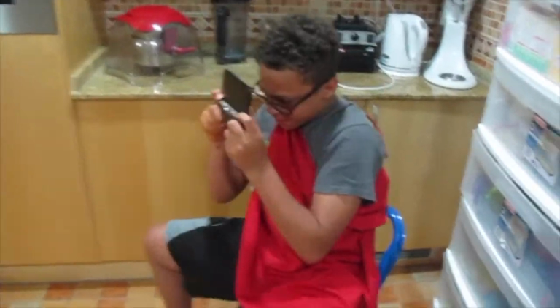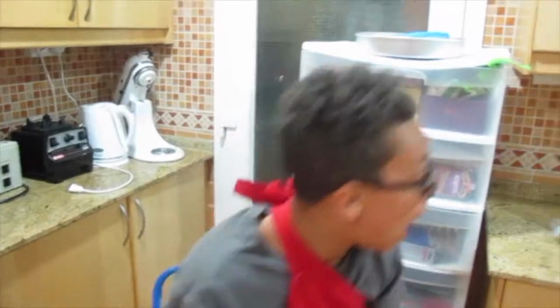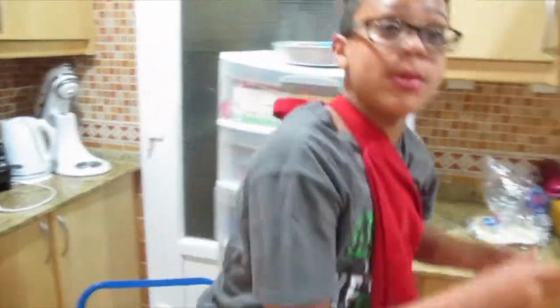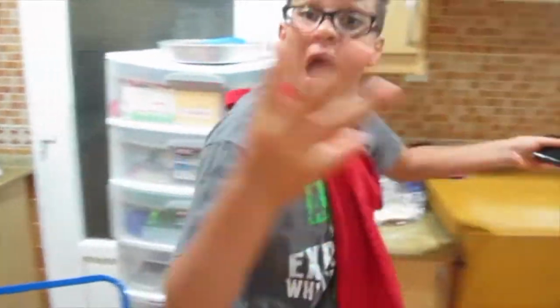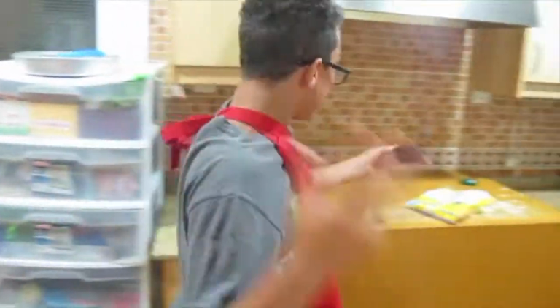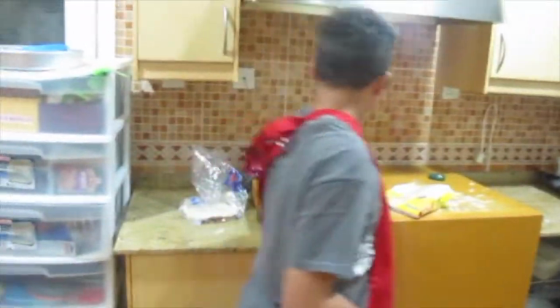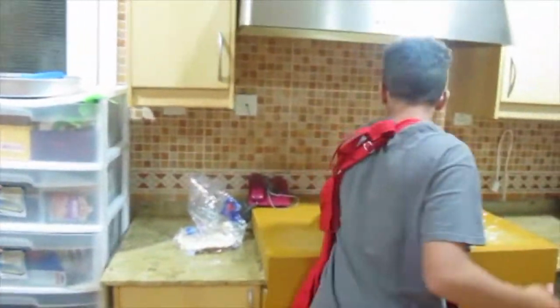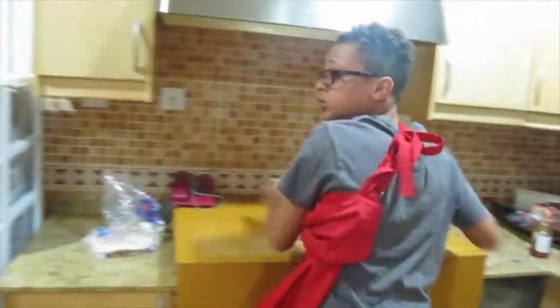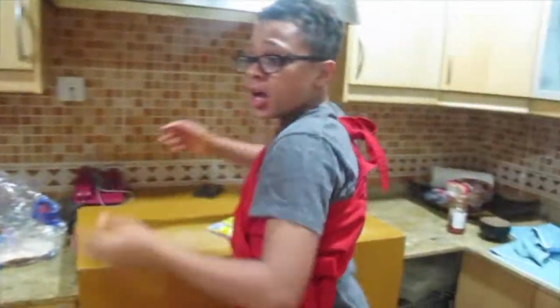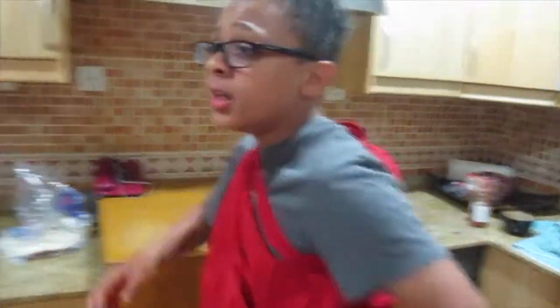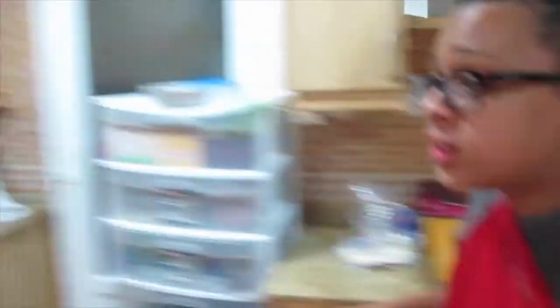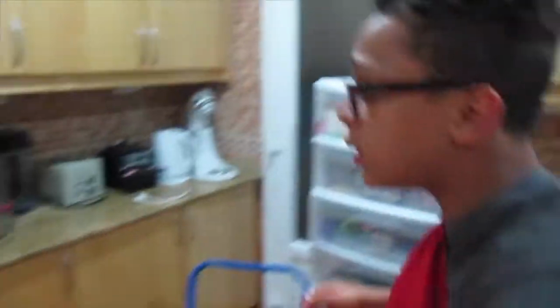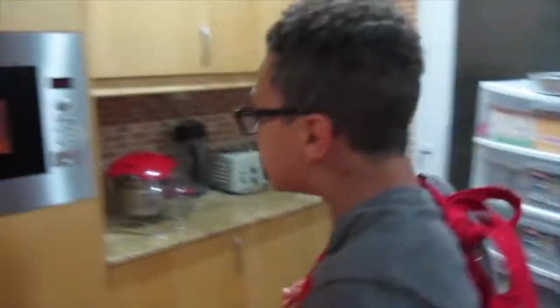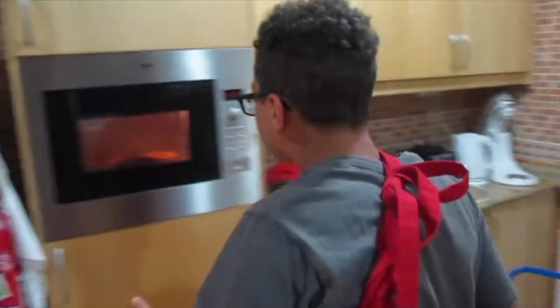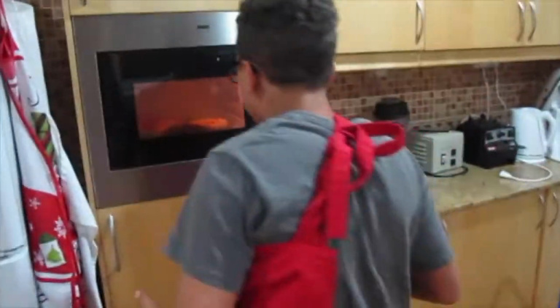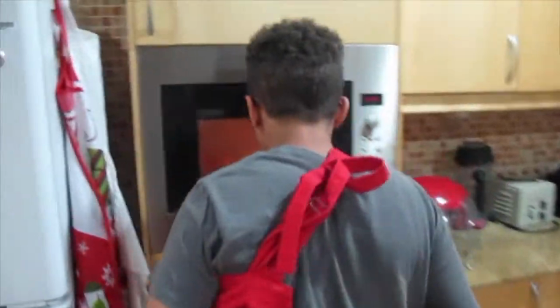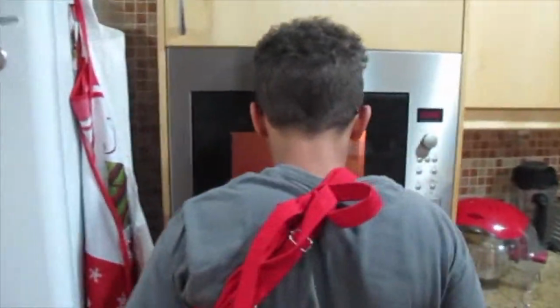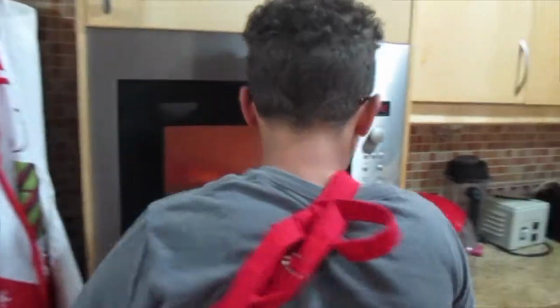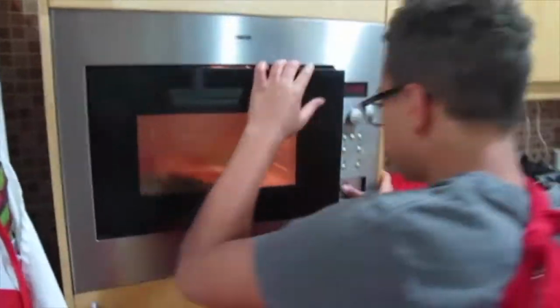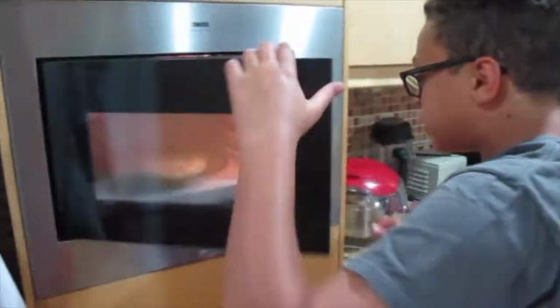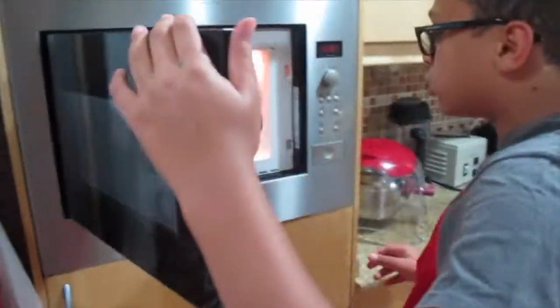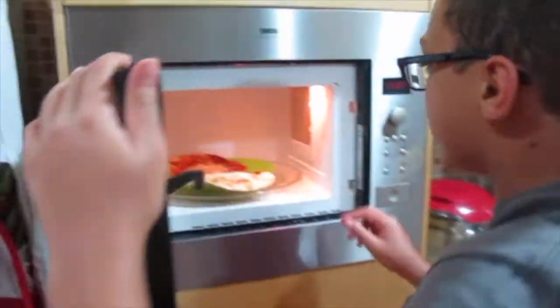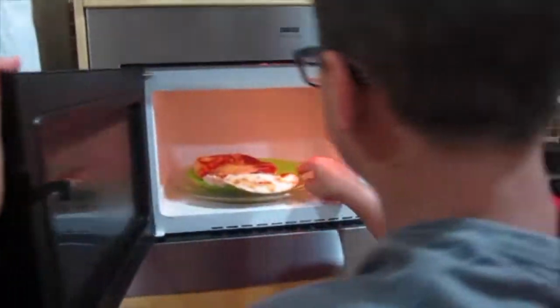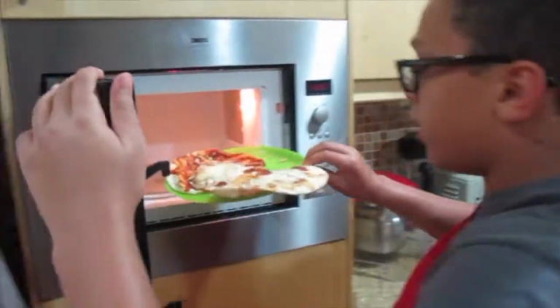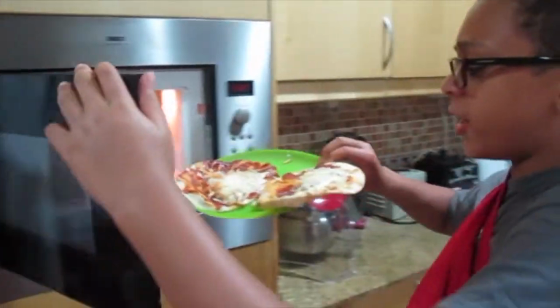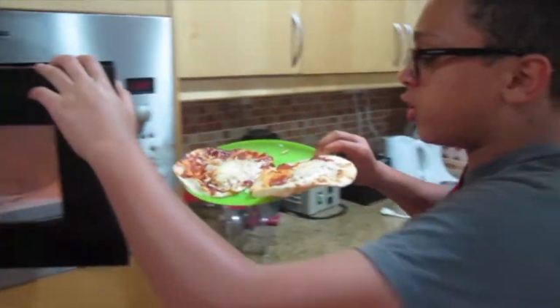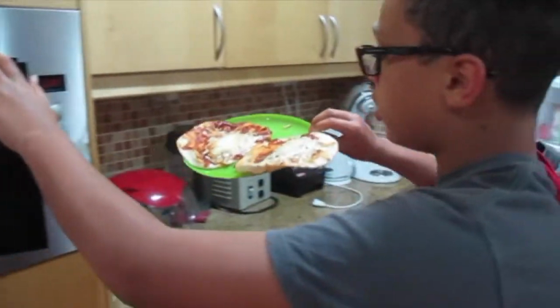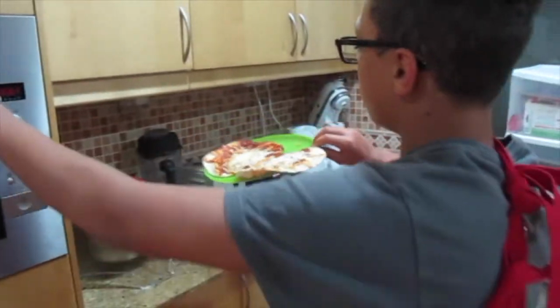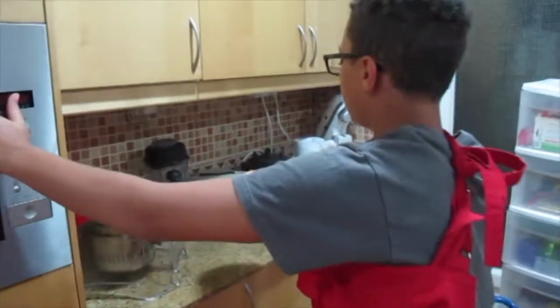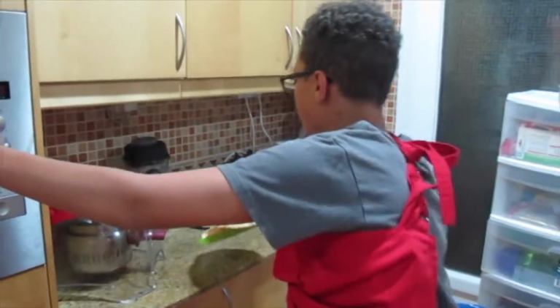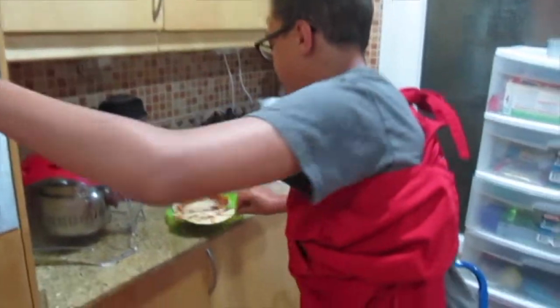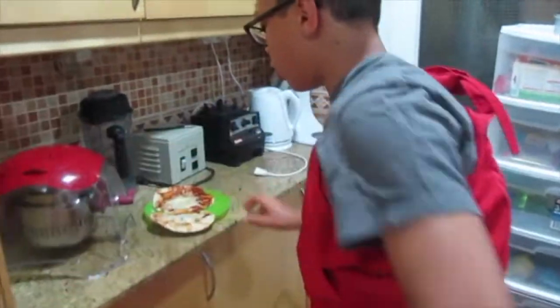I am now getting in touch with my roots. Let's see if the pizza is ready. Okay, the pizza looks ready. Perfectional!